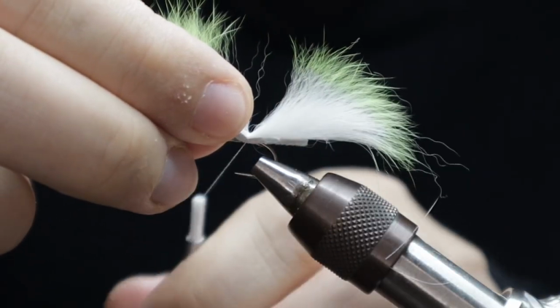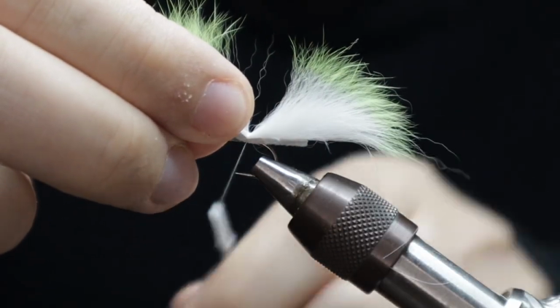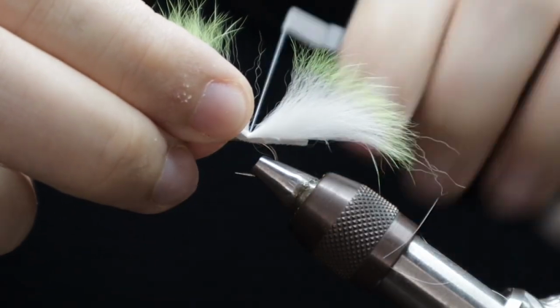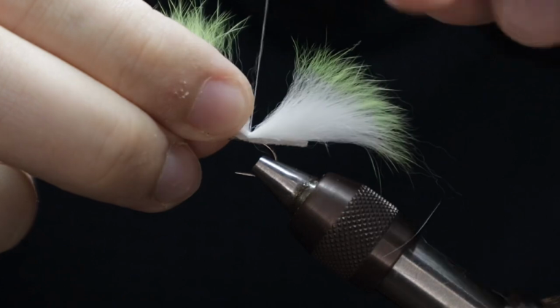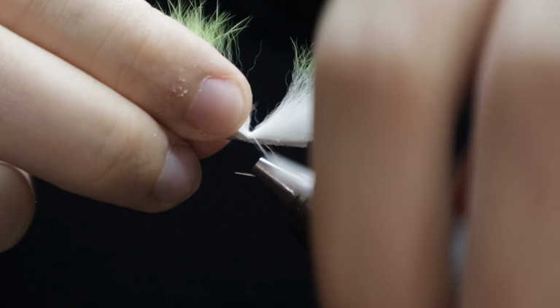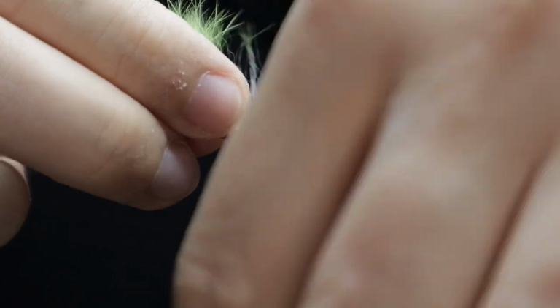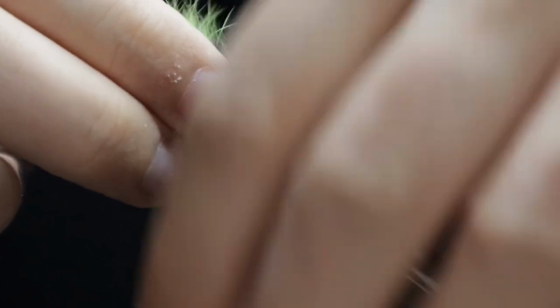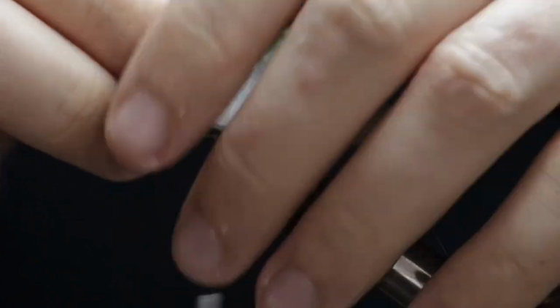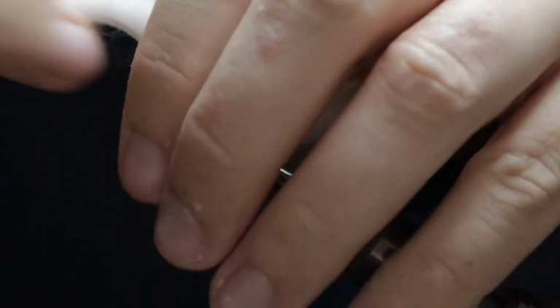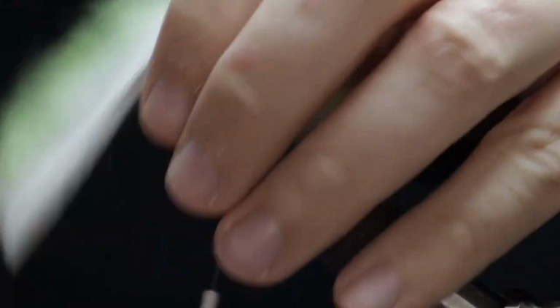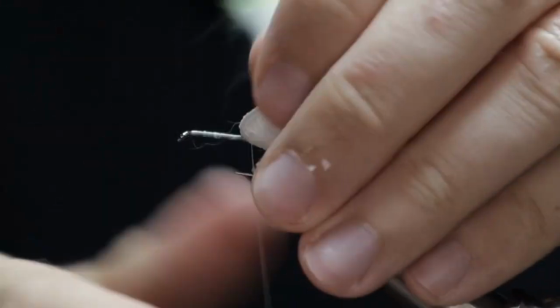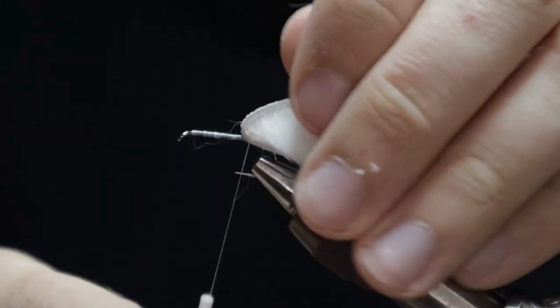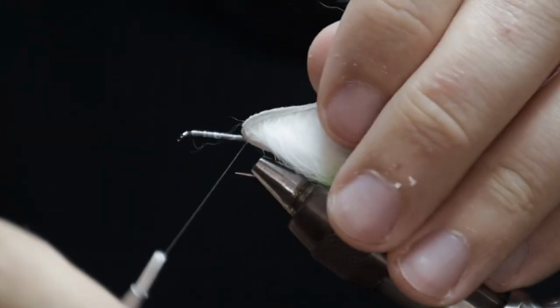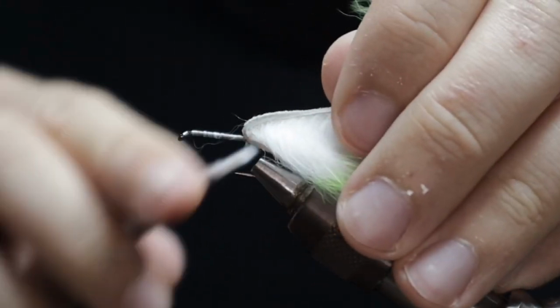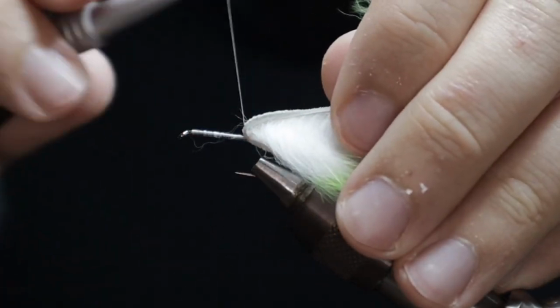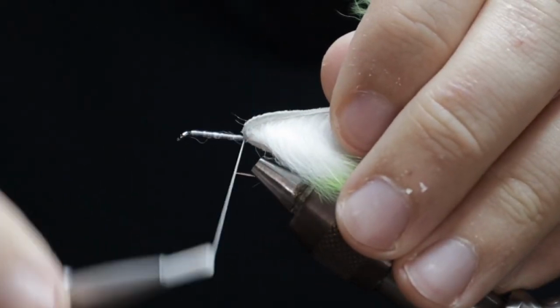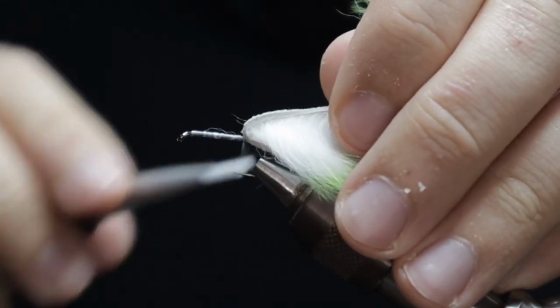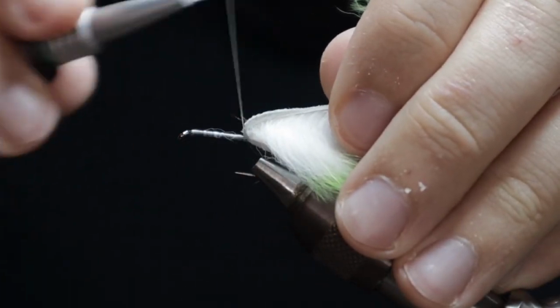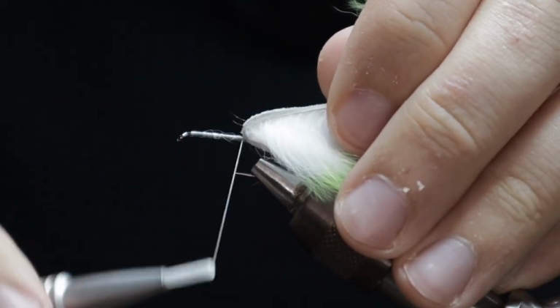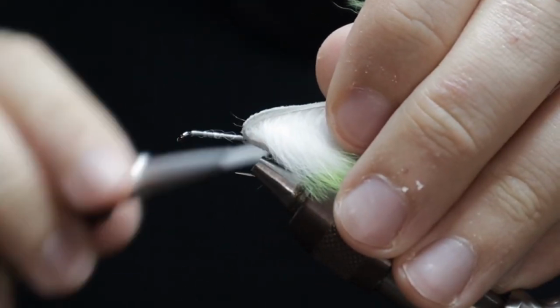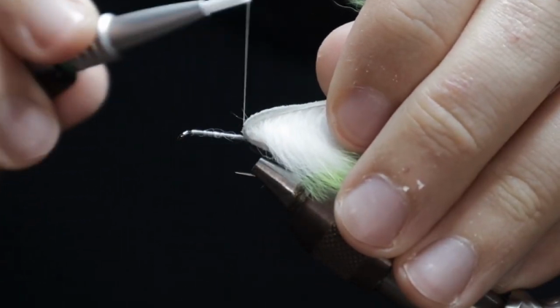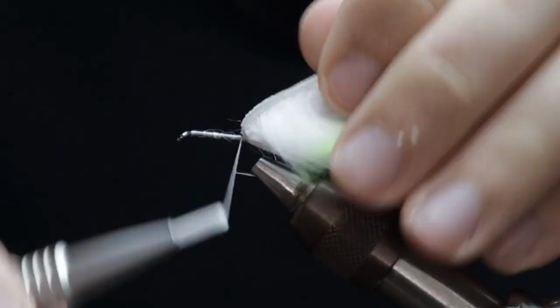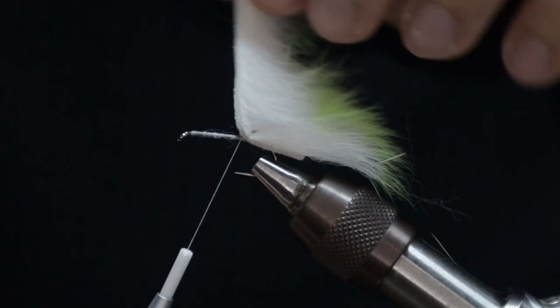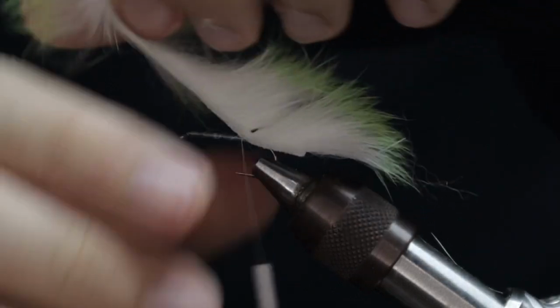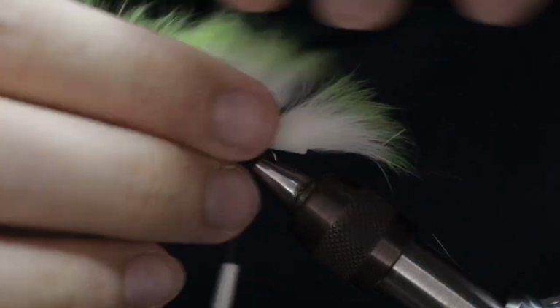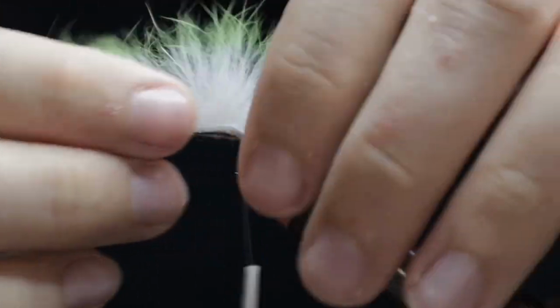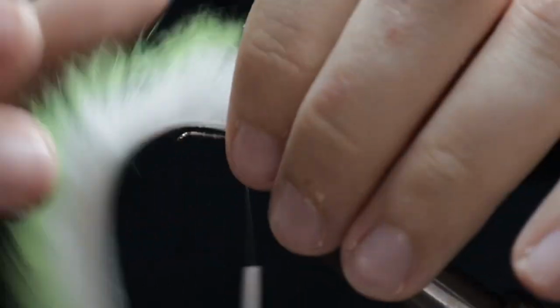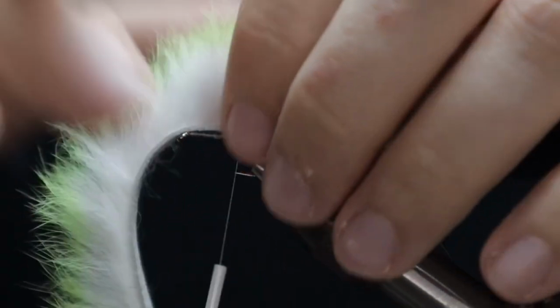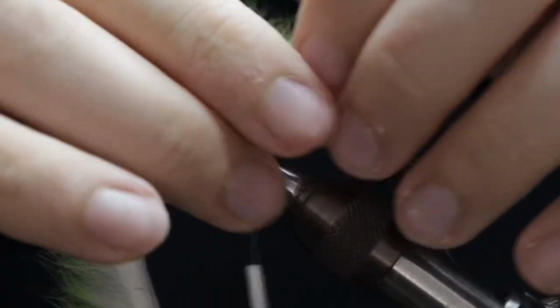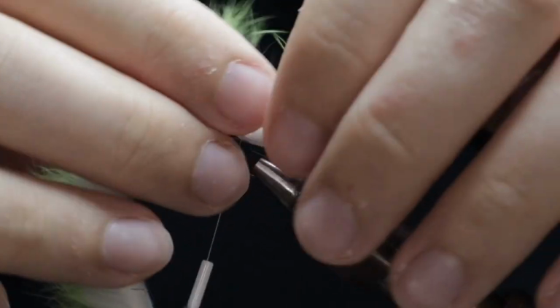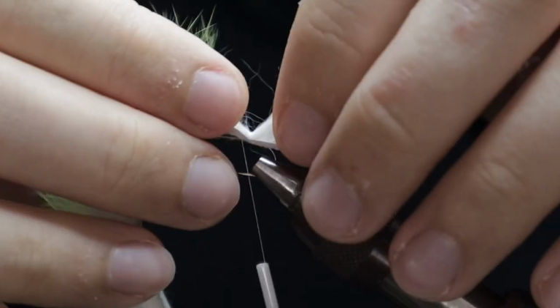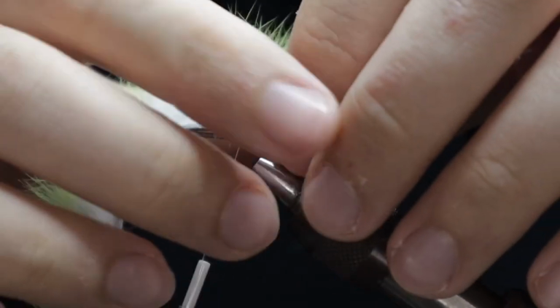Once you've caught that in nice and tight and it's locked in, you can then run your thread forward up towards the eye of the hook.